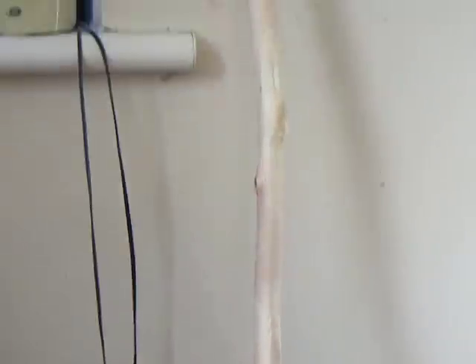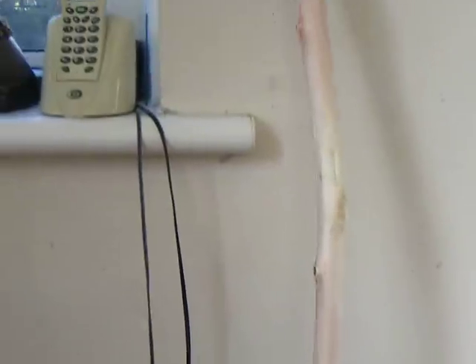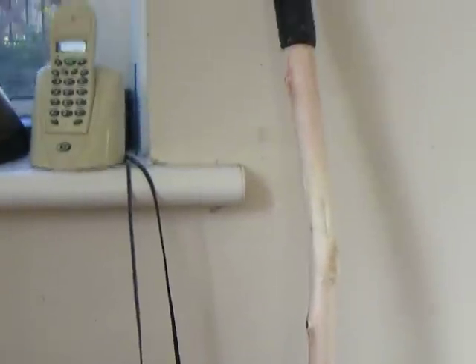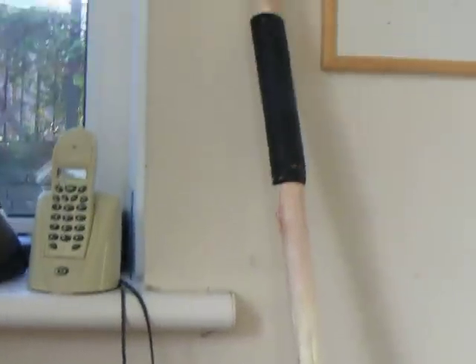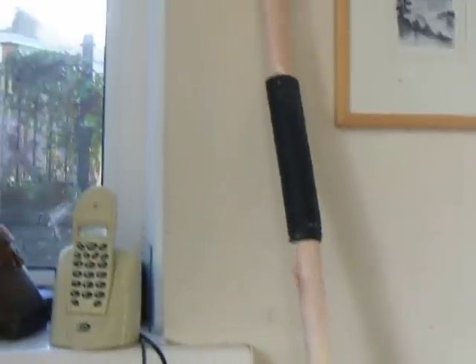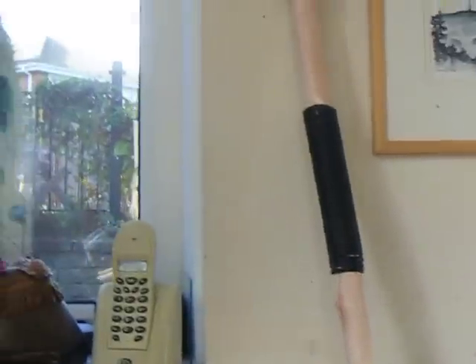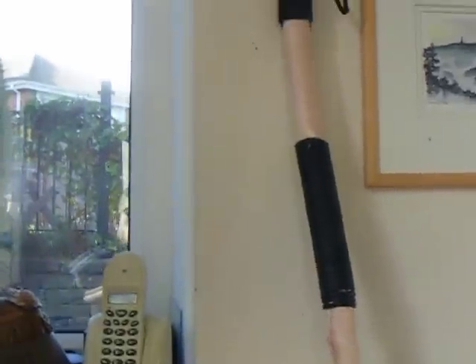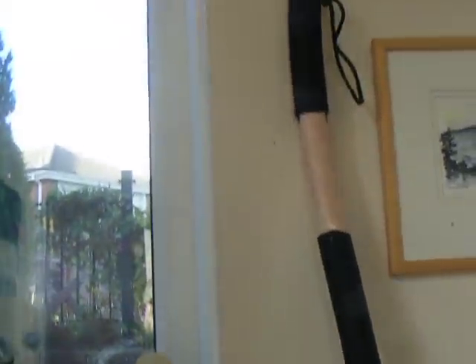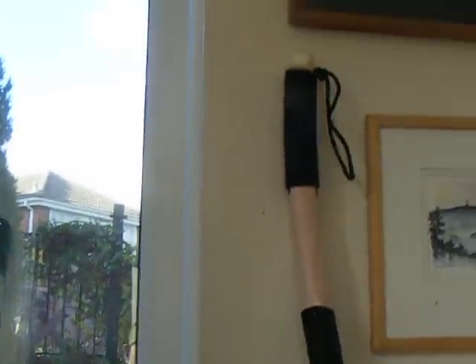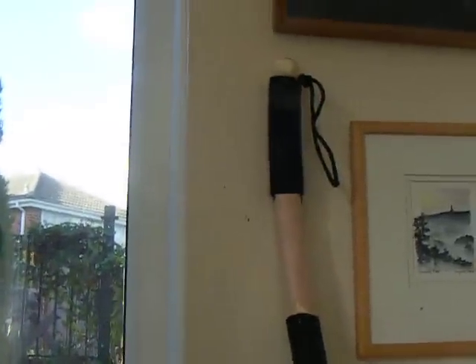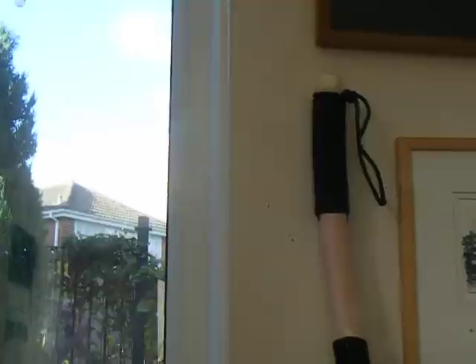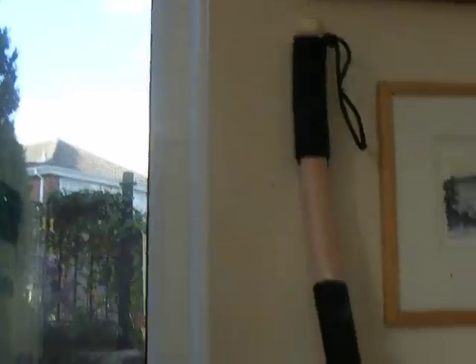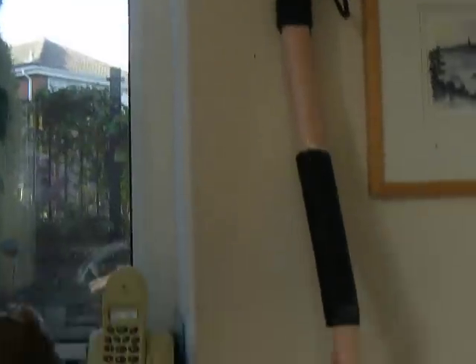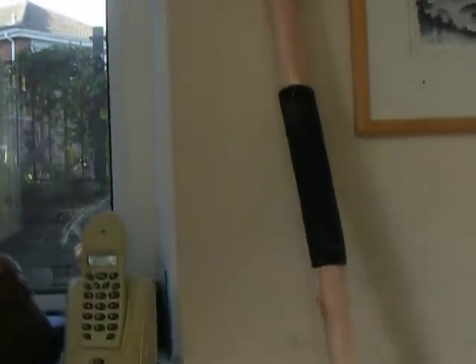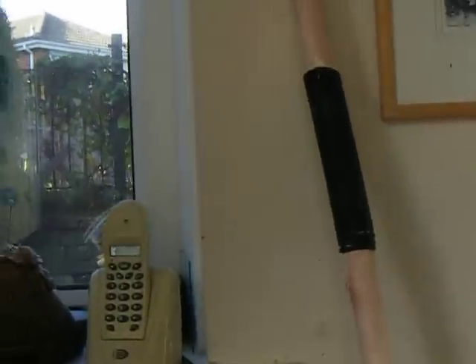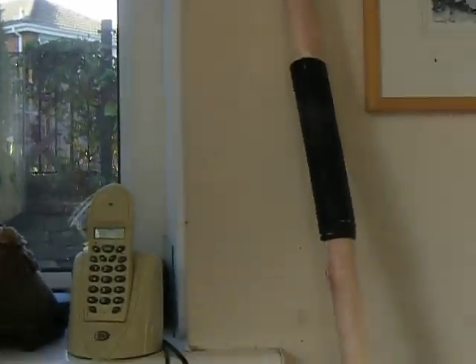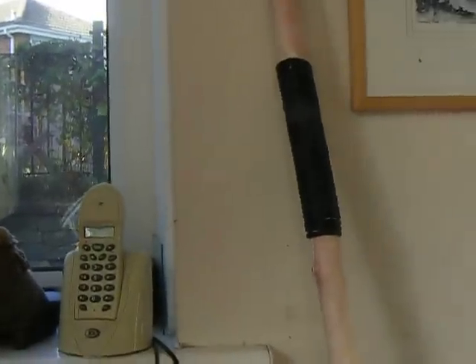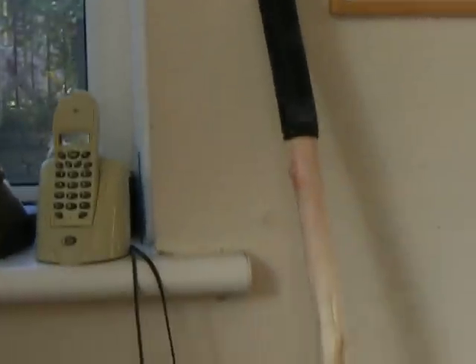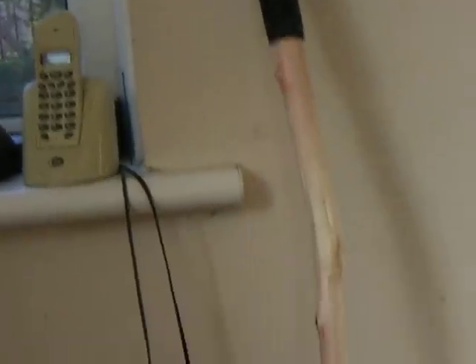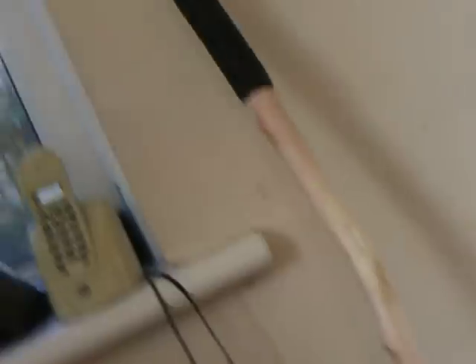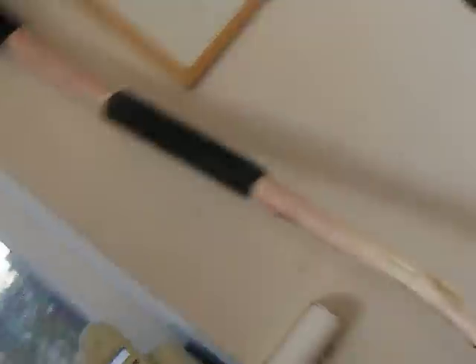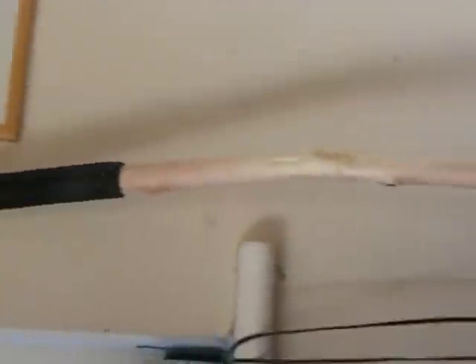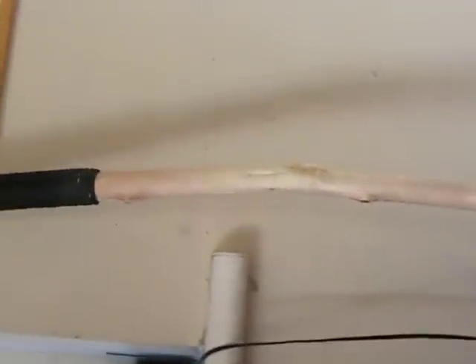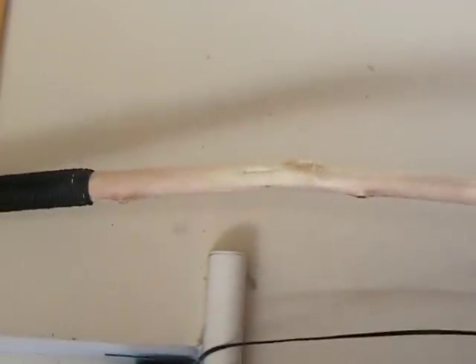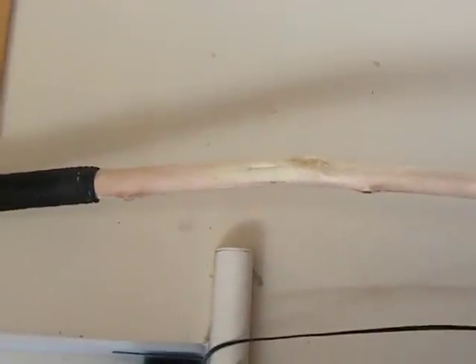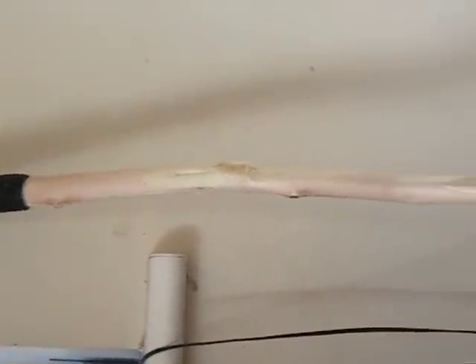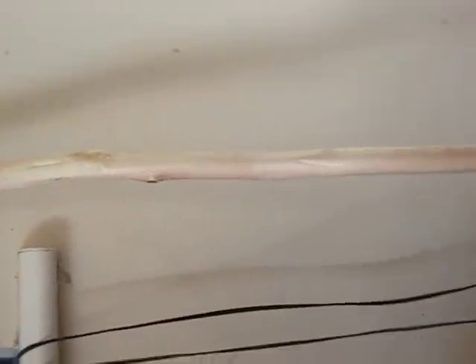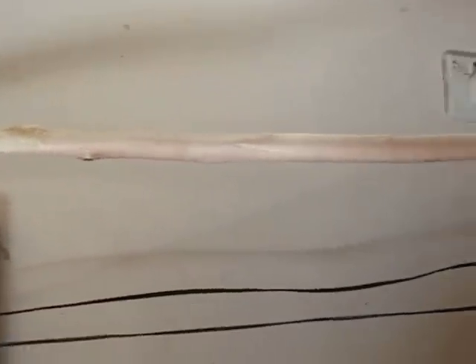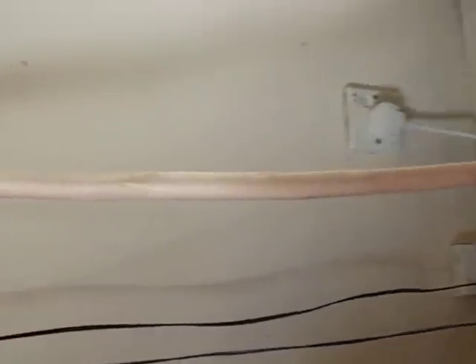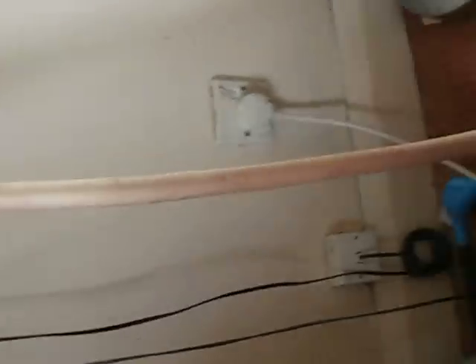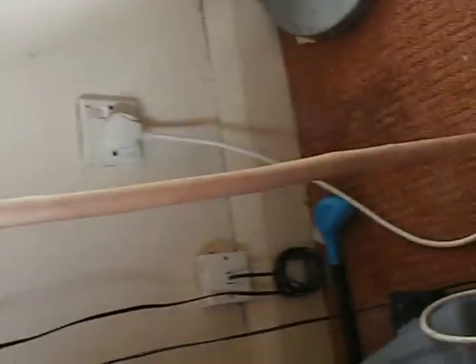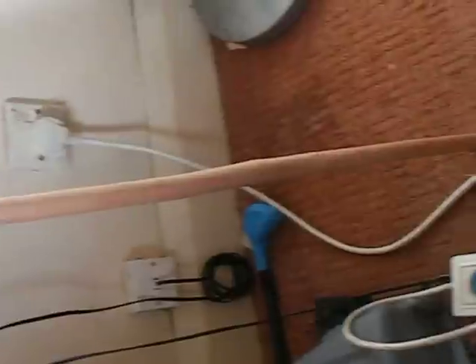I've just got a branch from straight outside. I've got some paracord around the top and a little bit down, and I think it's a nice height for me.